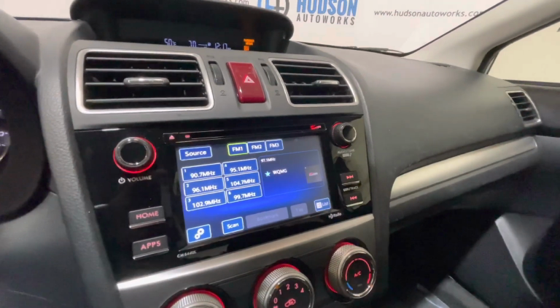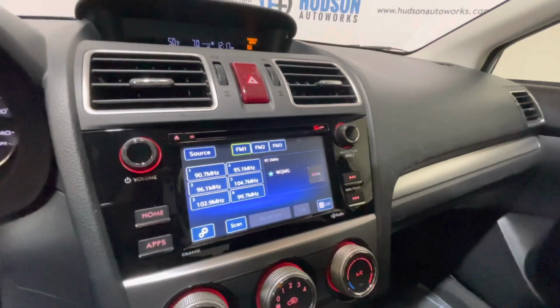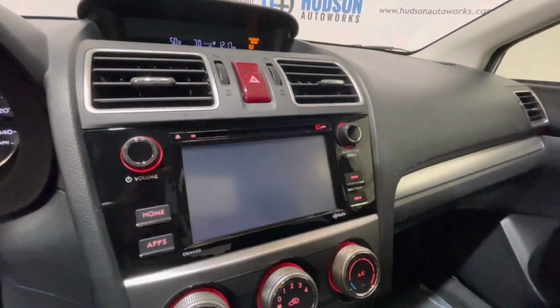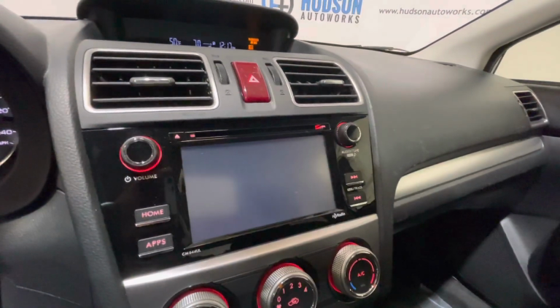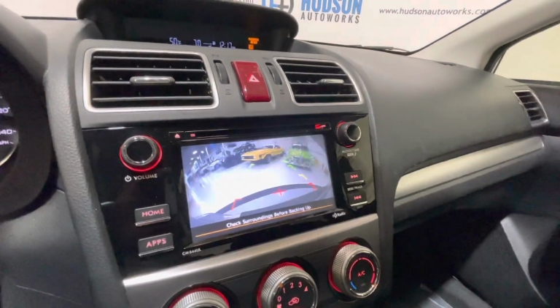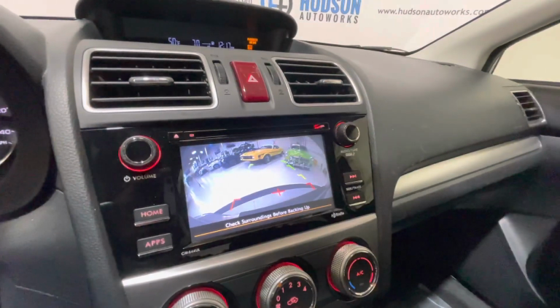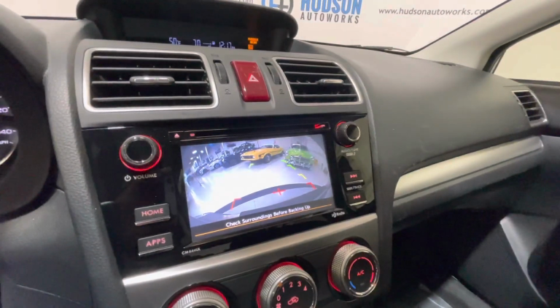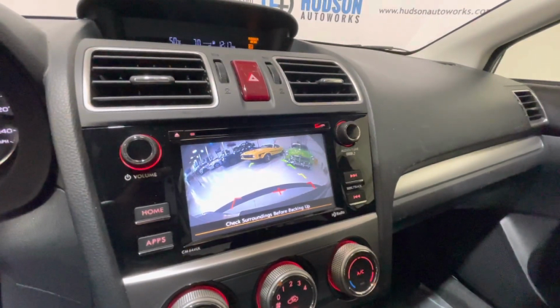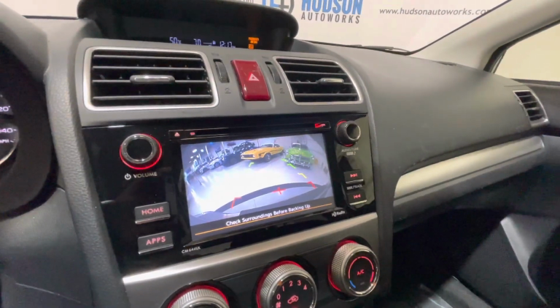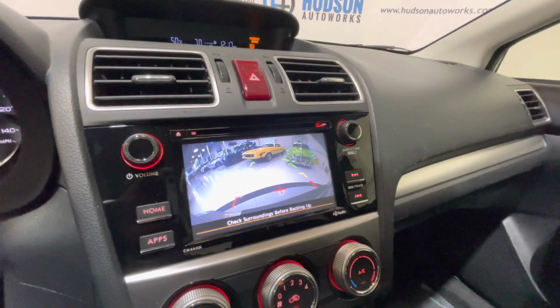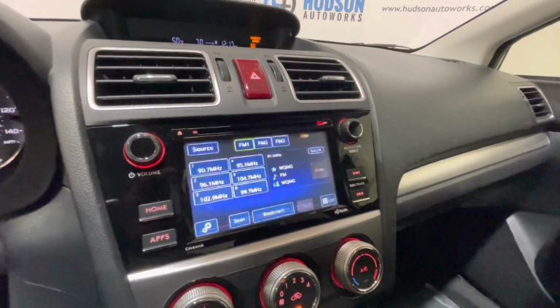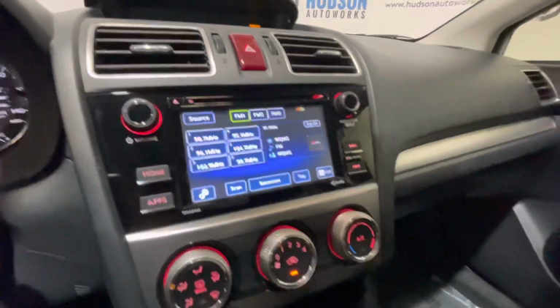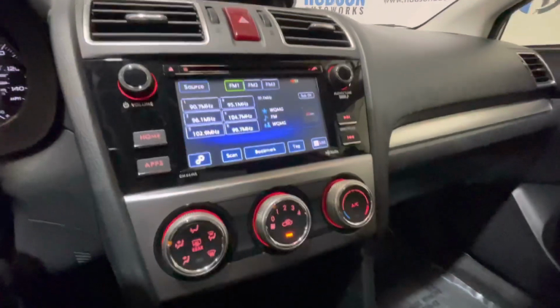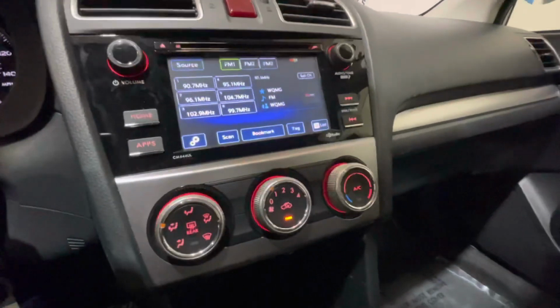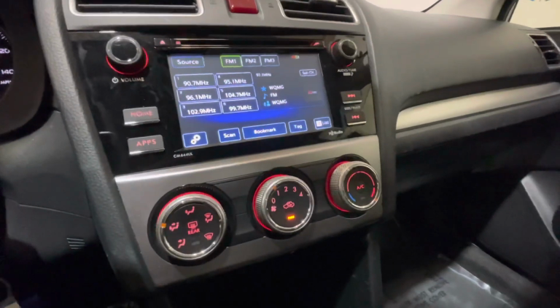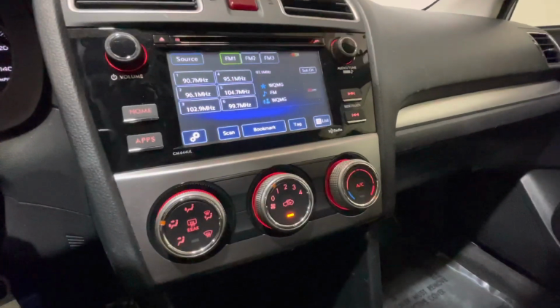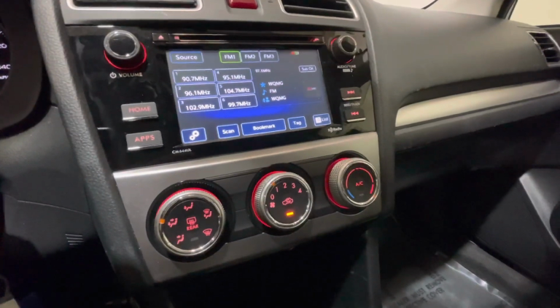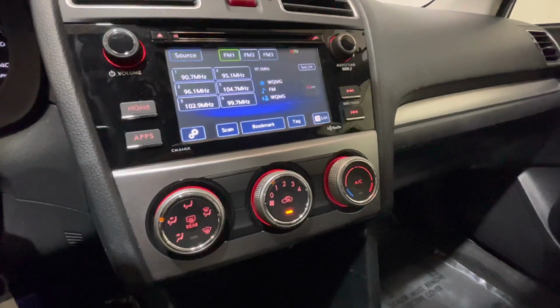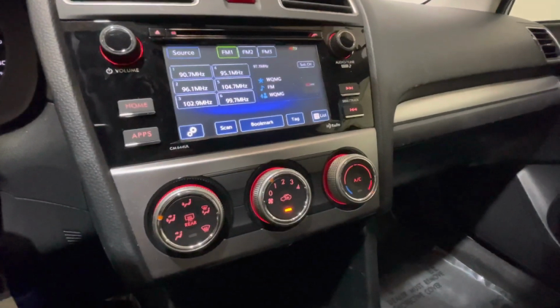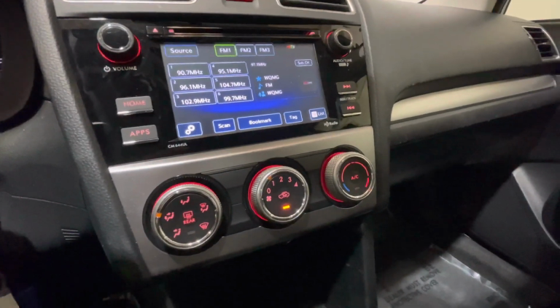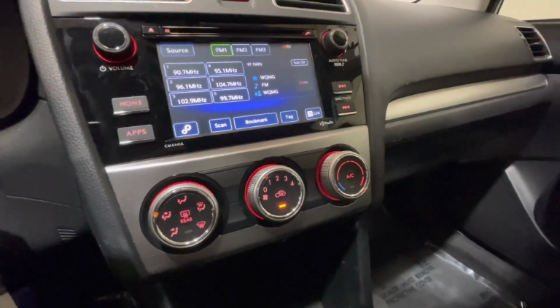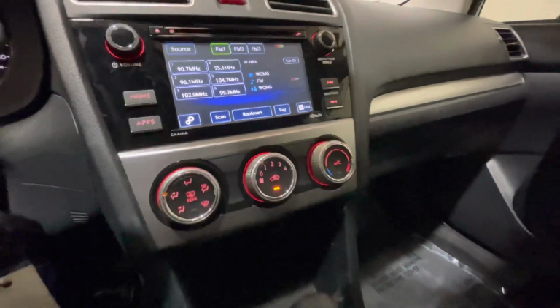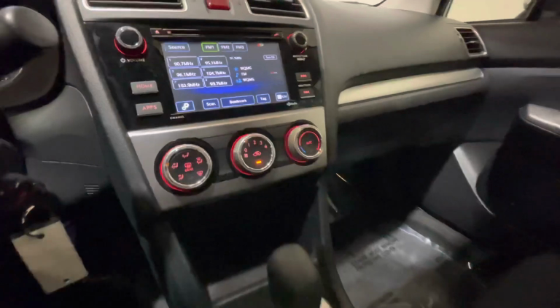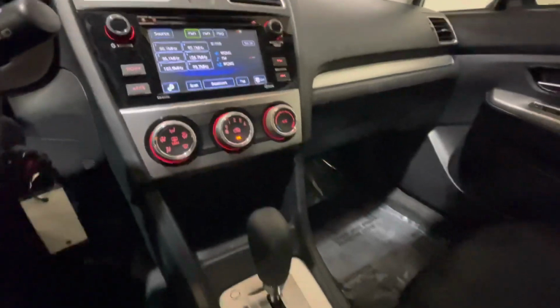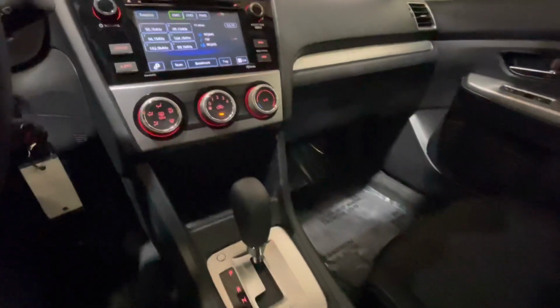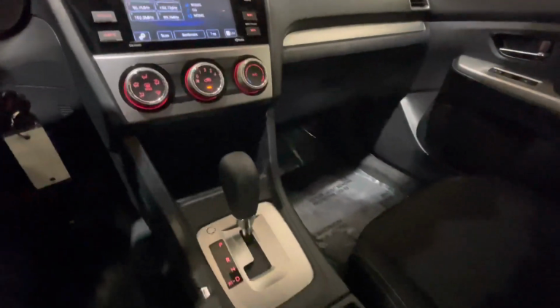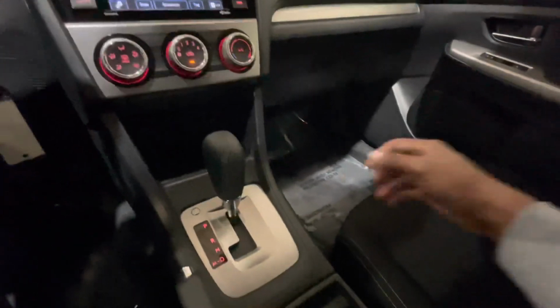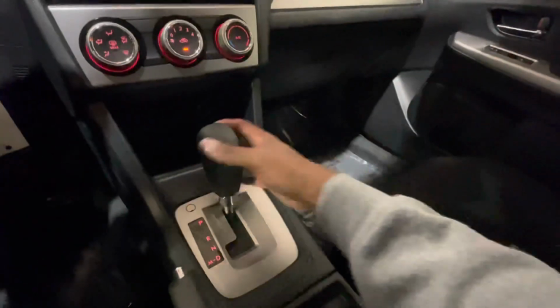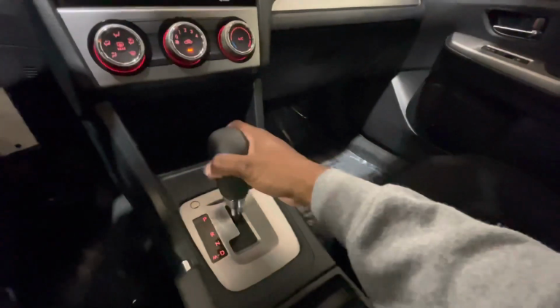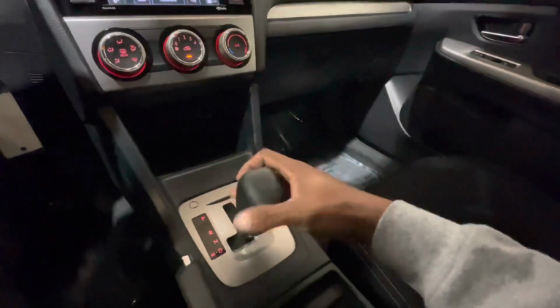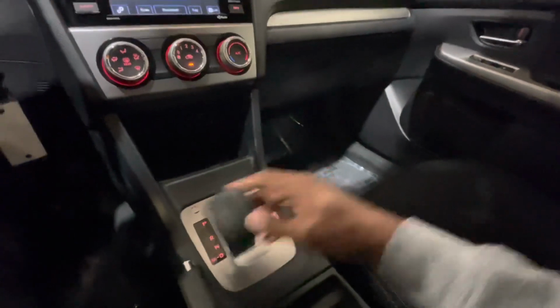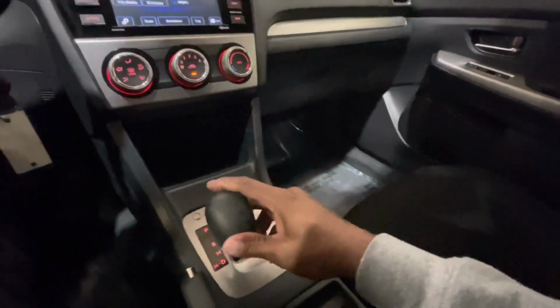There's a backup camera with some guidance lines and trajectory. Right below that are your climate controls. You do have dual stage heated seats for both front passengers. Your gear shifter is here with a sport mode.